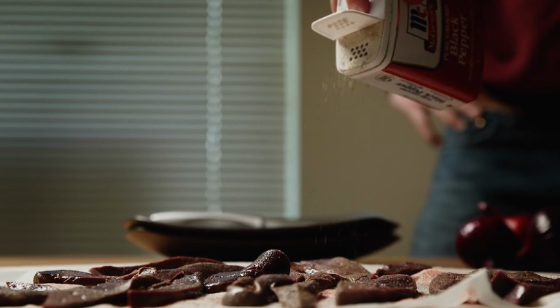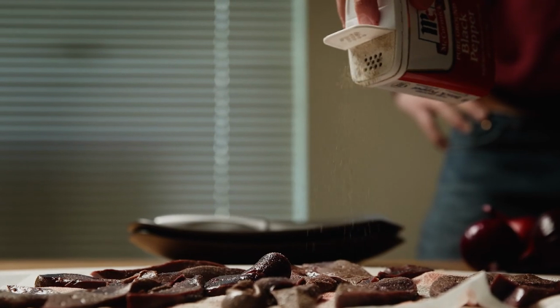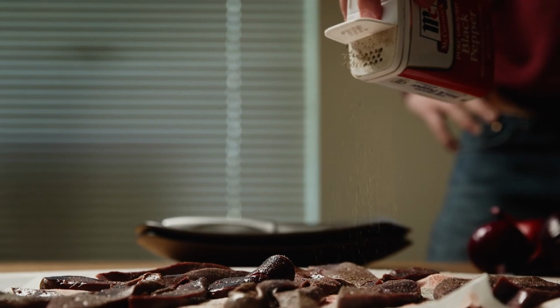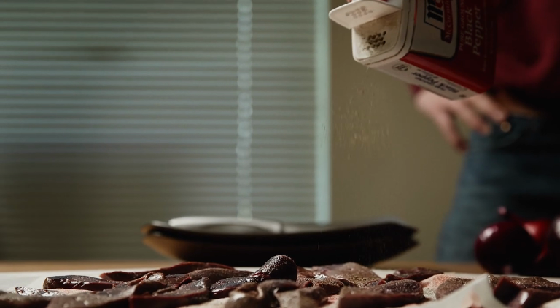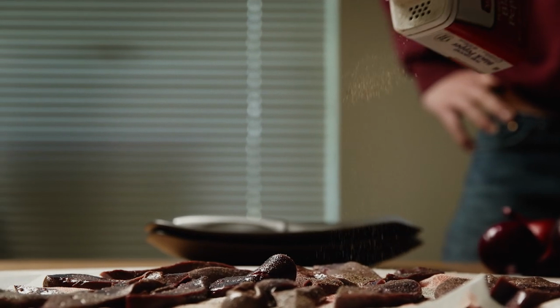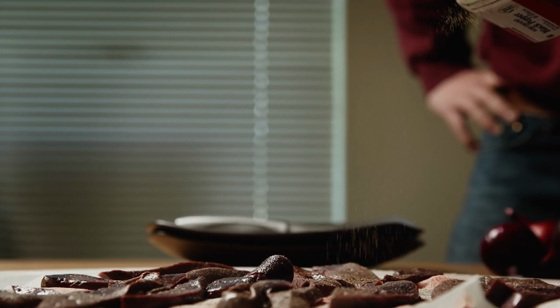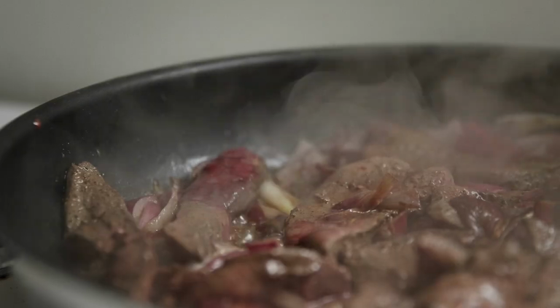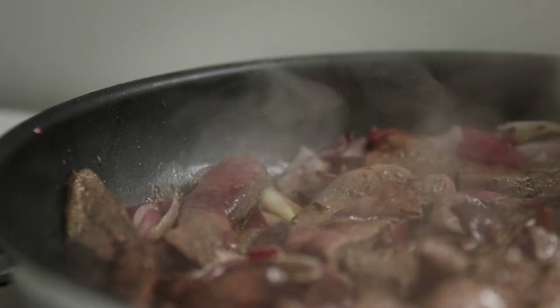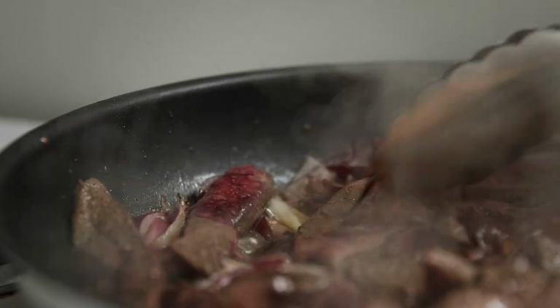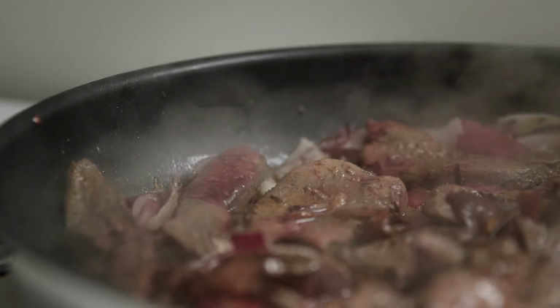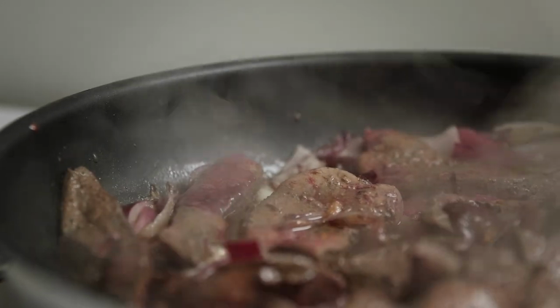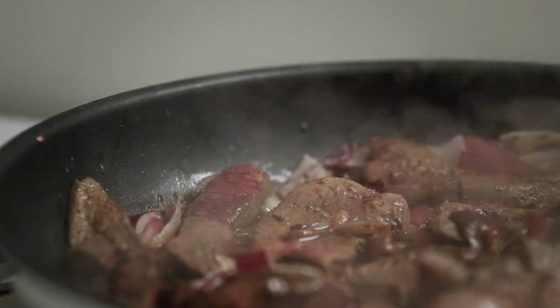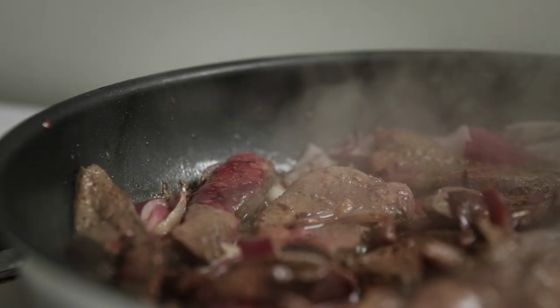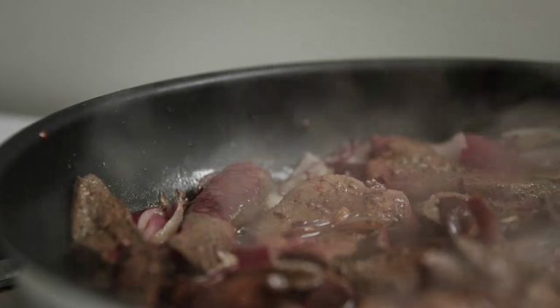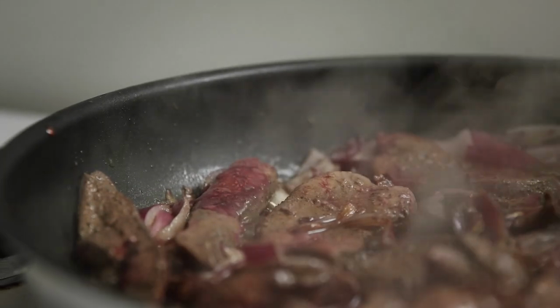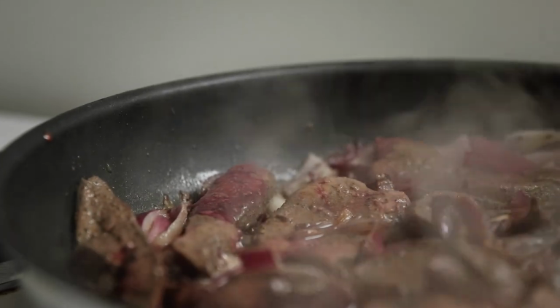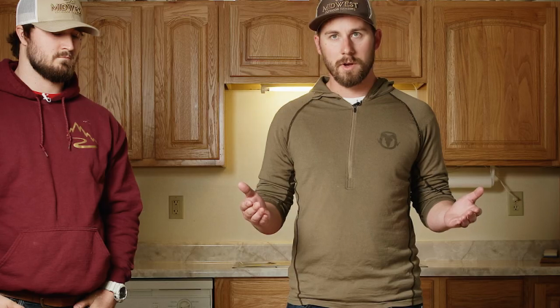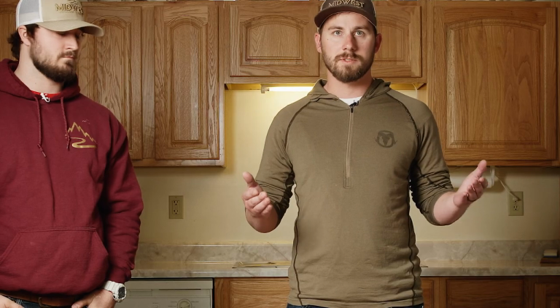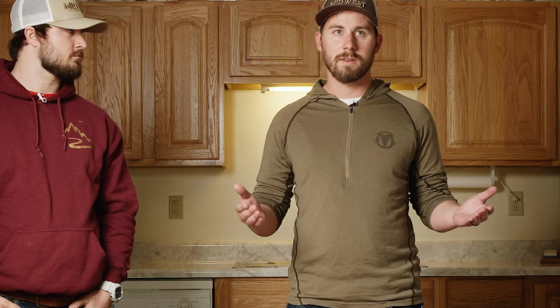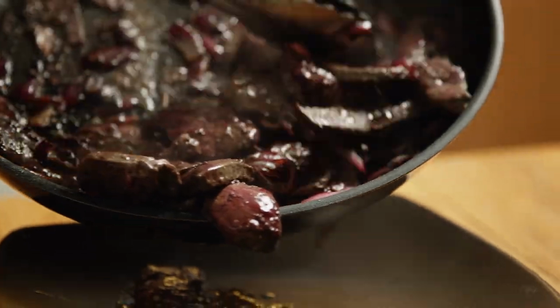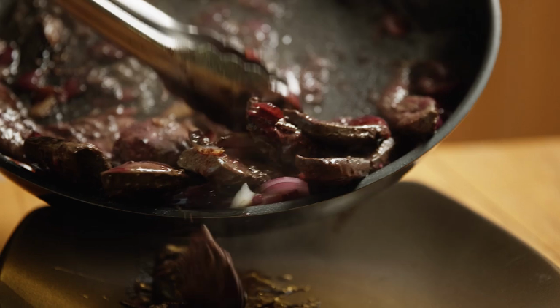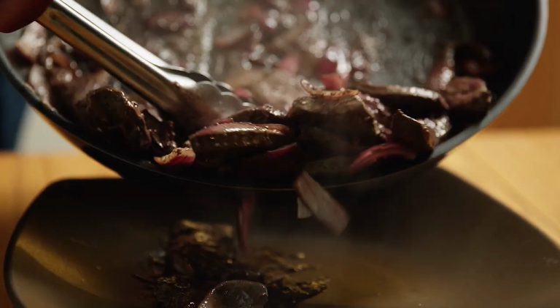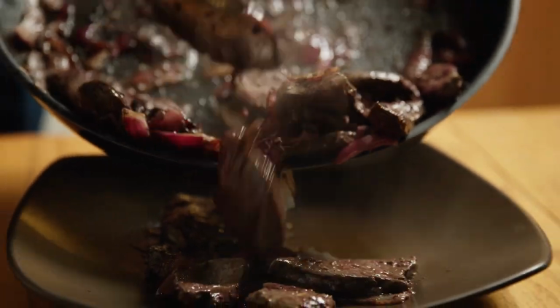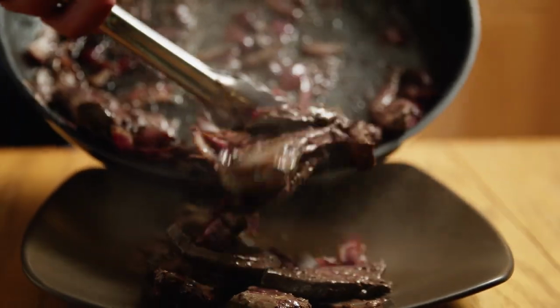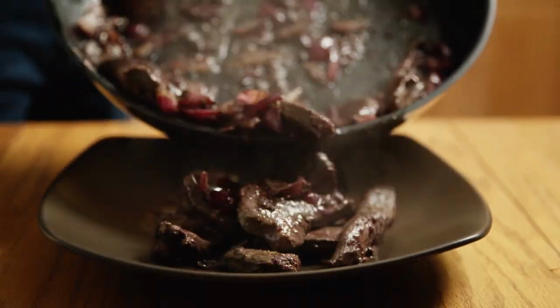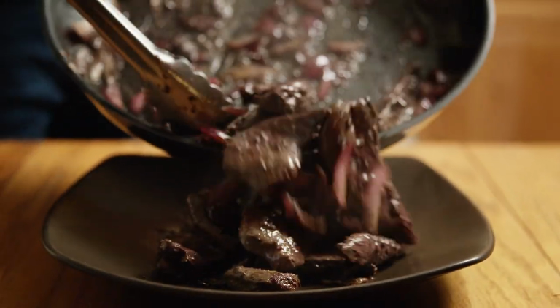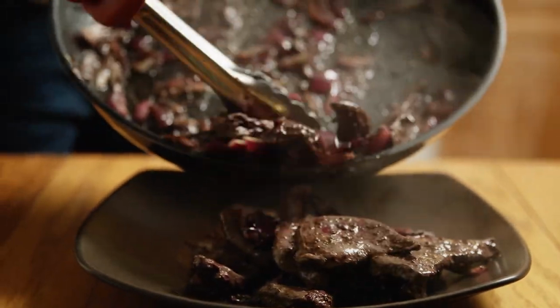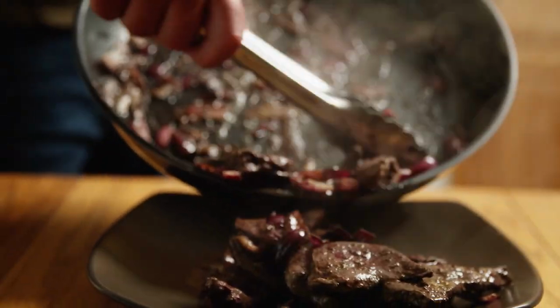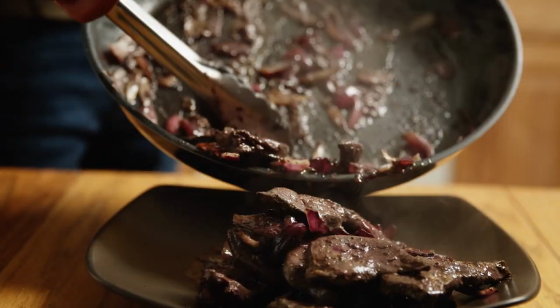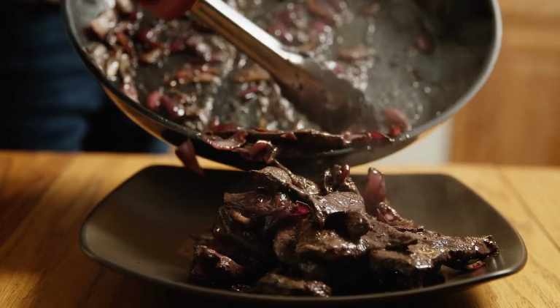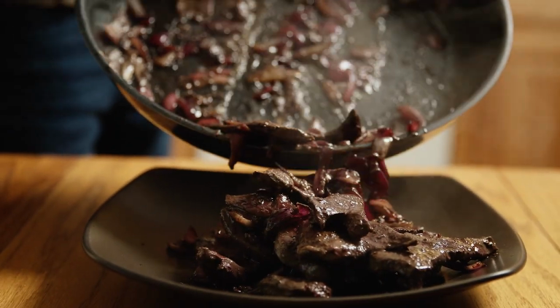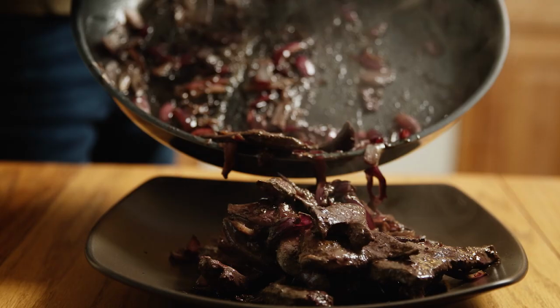A lot of people have had beef liver and they don't like it. The flavor between beef and venison liver is a lot different. Venison liver, especially if it's from a young animal, can be sweet and really quite good. If you have someone who's a liver skeptic, I'd feed them deer liver before I'd feed them beef.